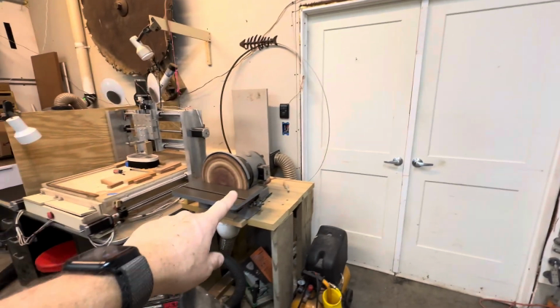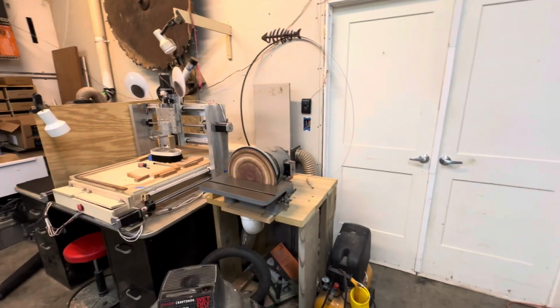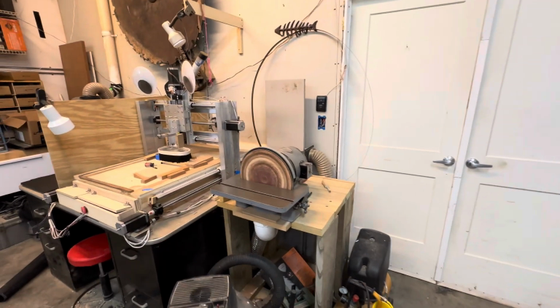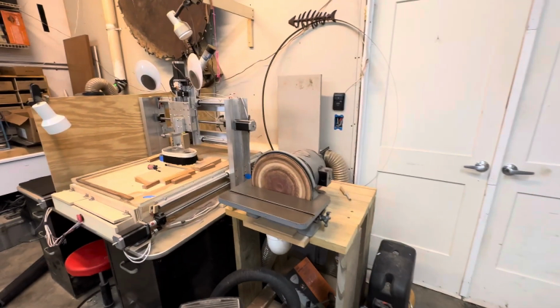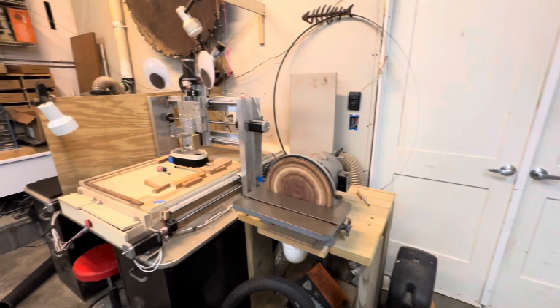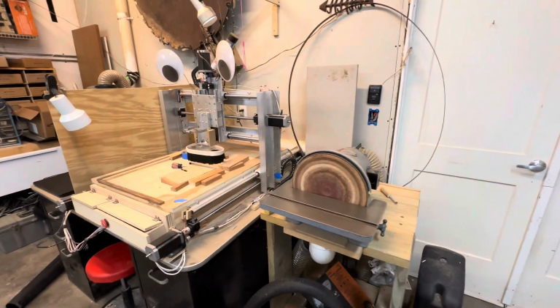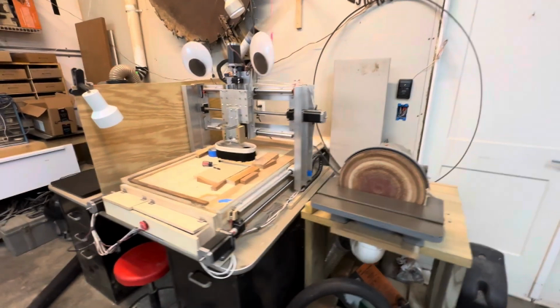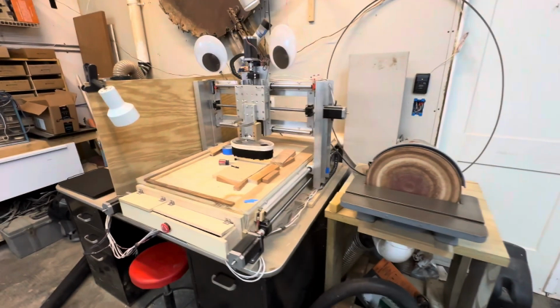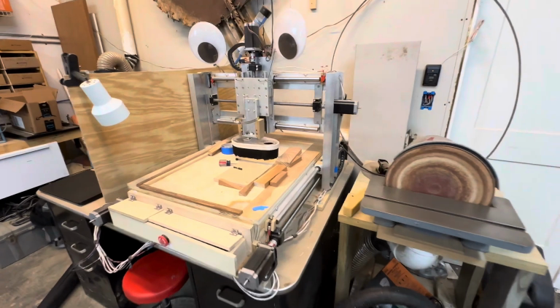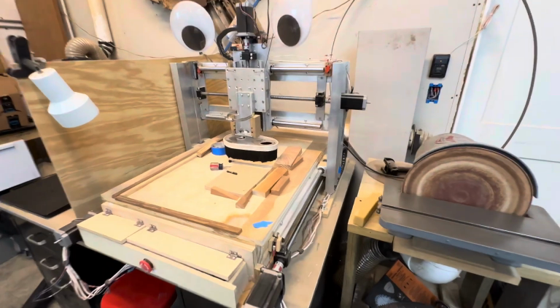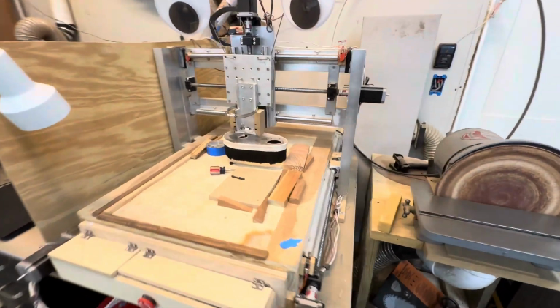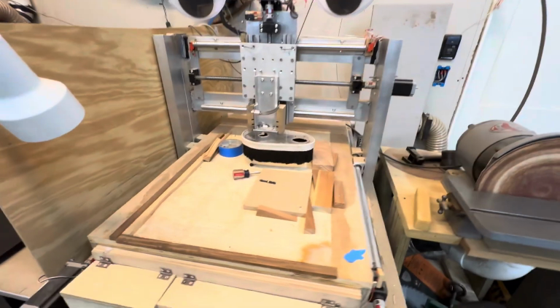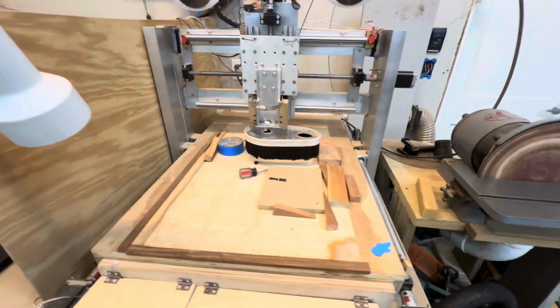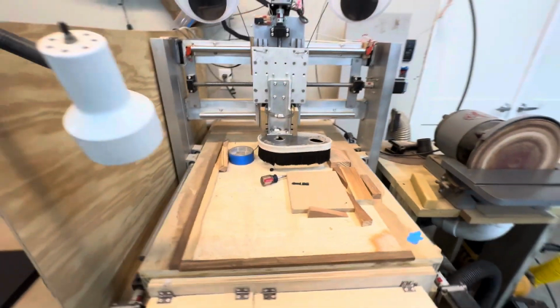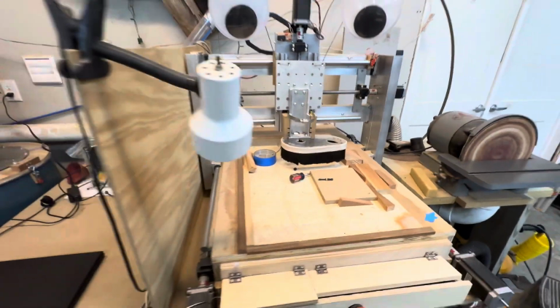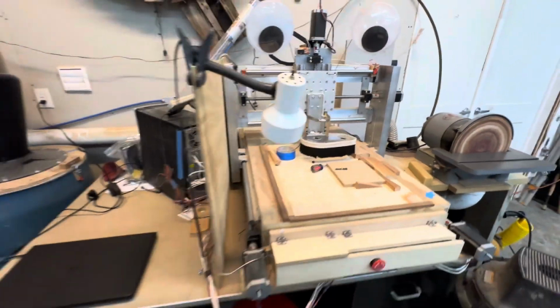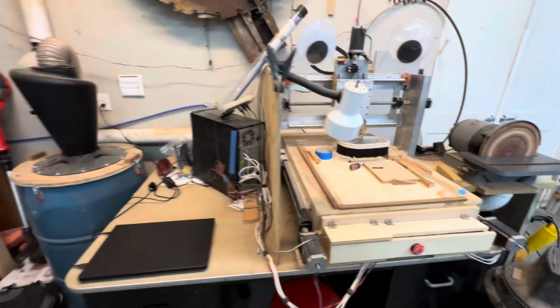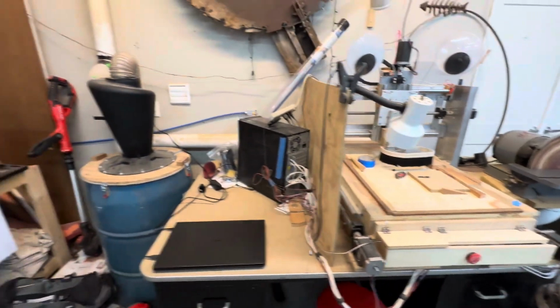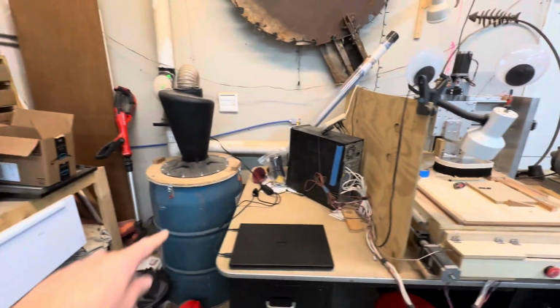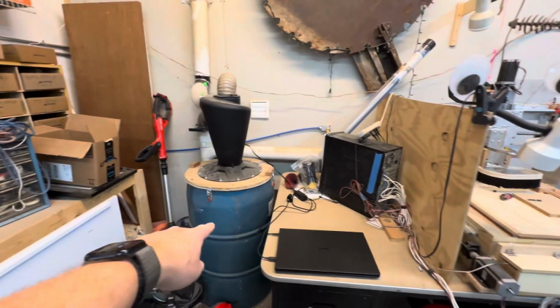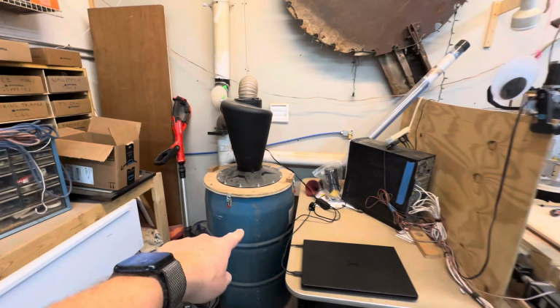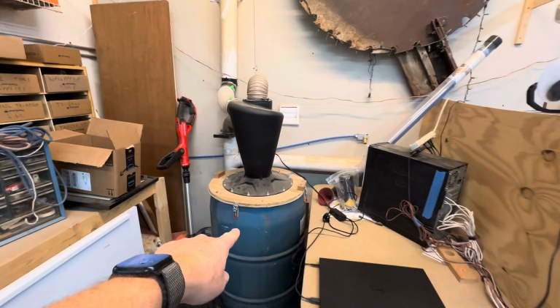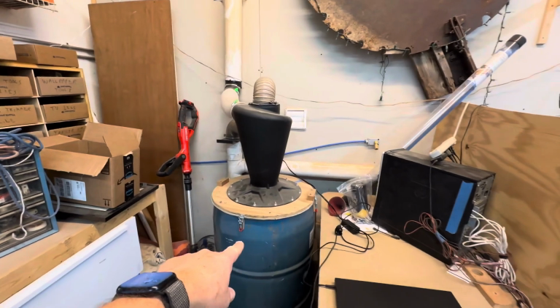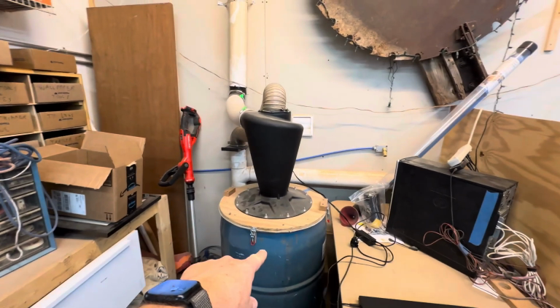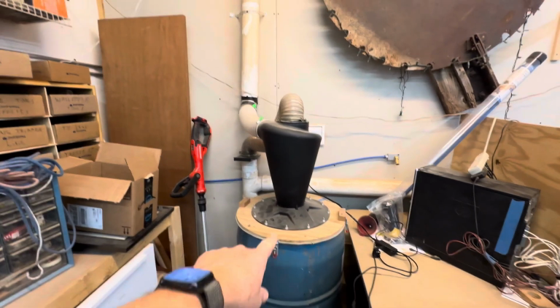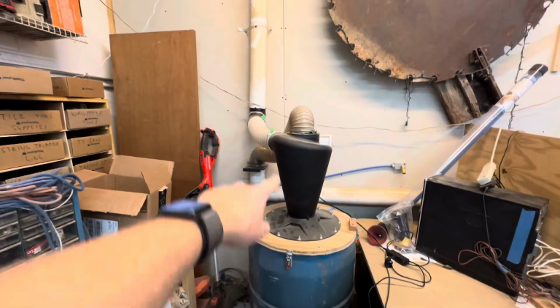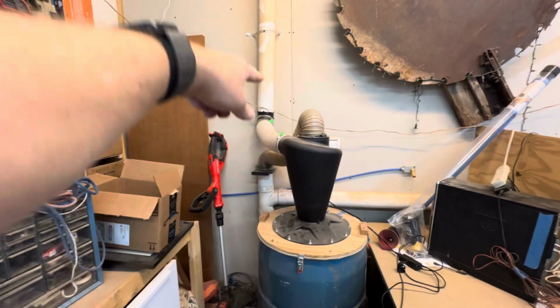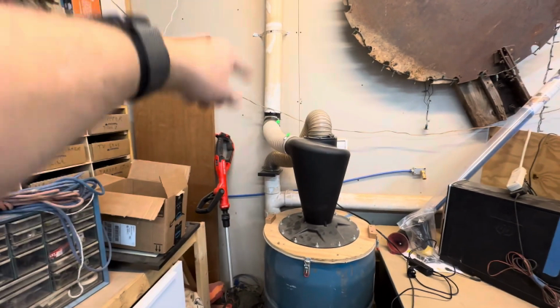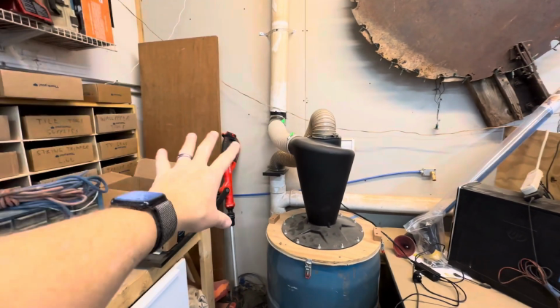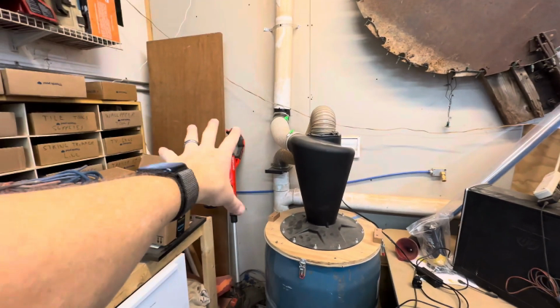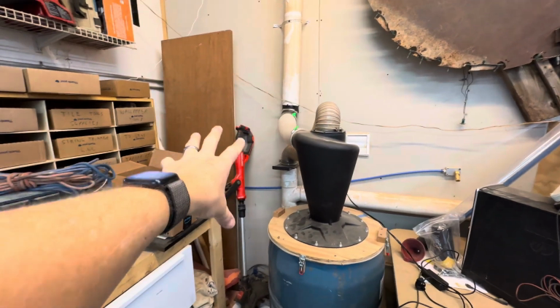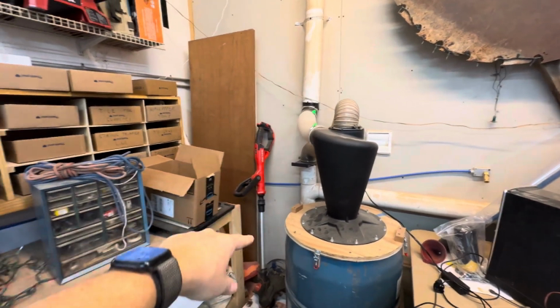Over here we've got the 10-inch sander and the homemade CNC. The cyclone for the entire shop with 4-inch dust collection — the dust collector itself is on the other side of the wall.